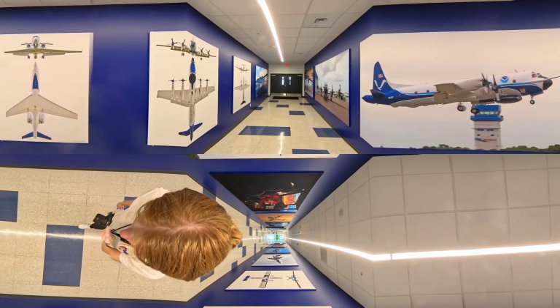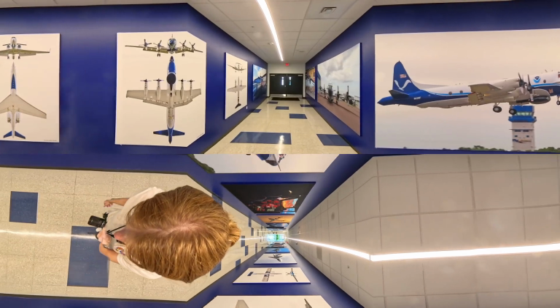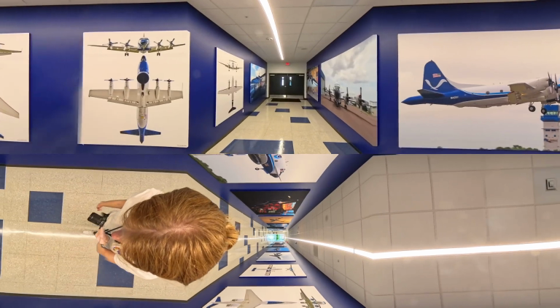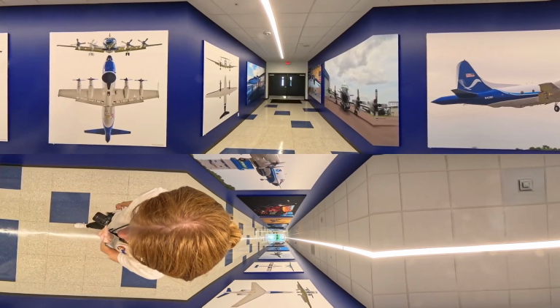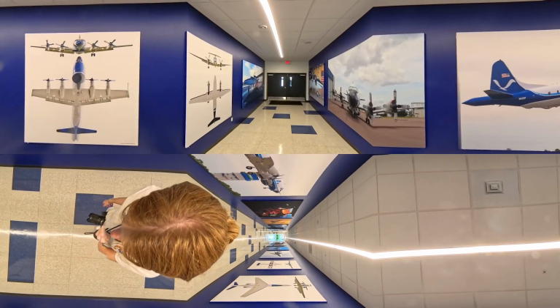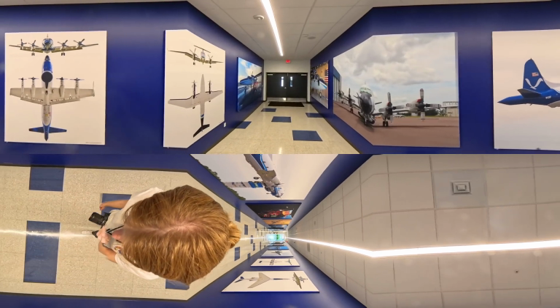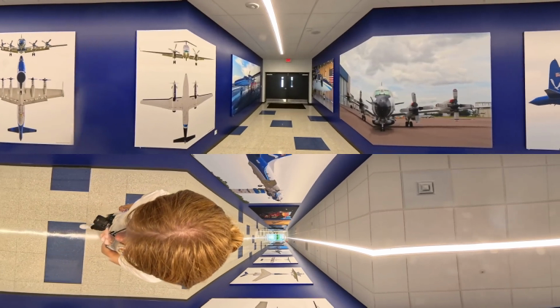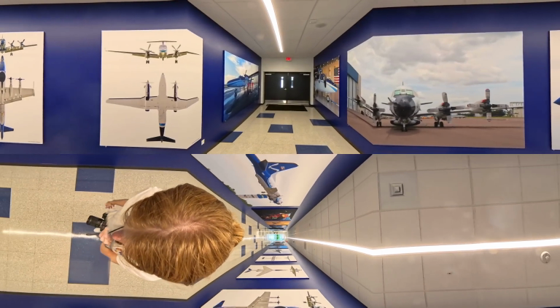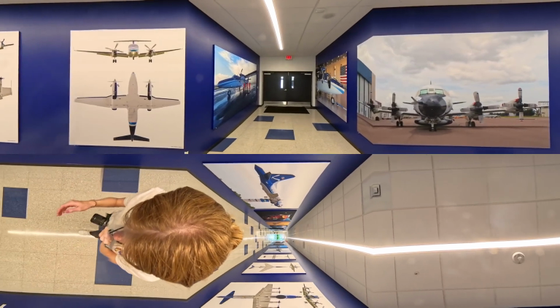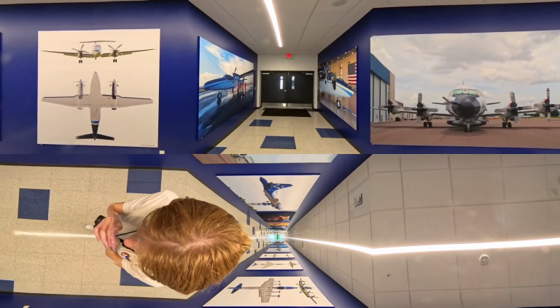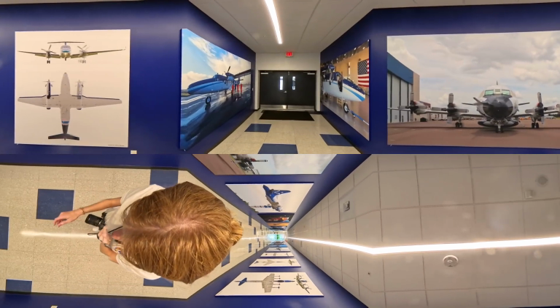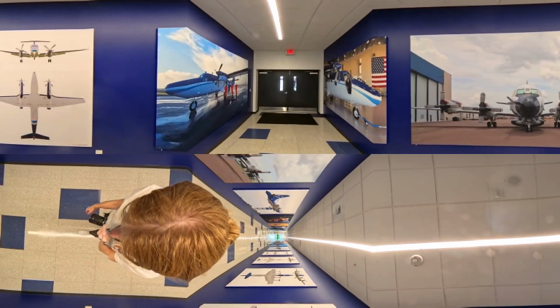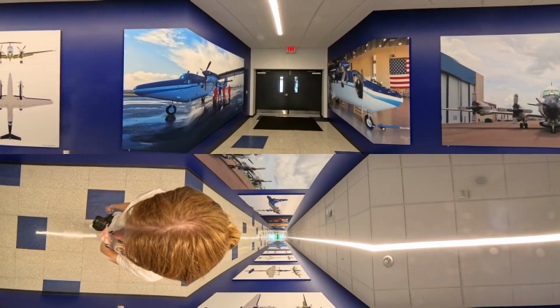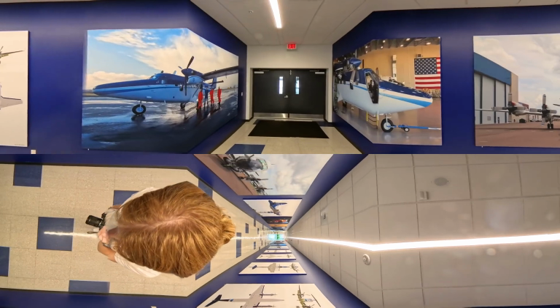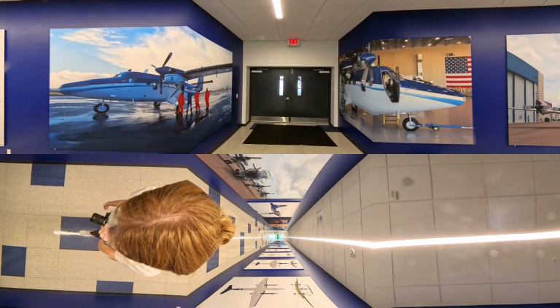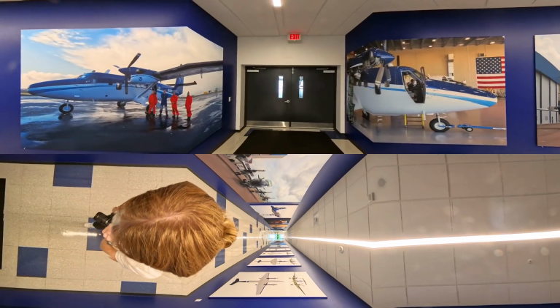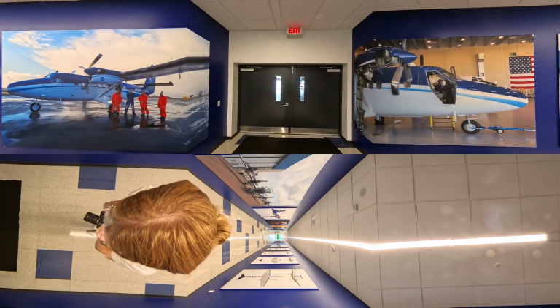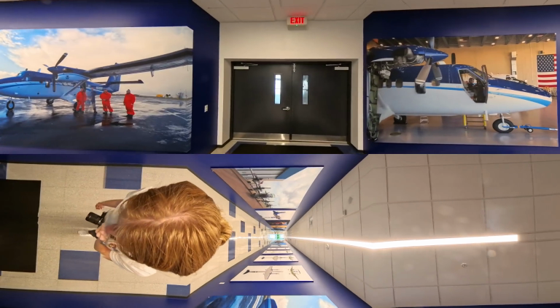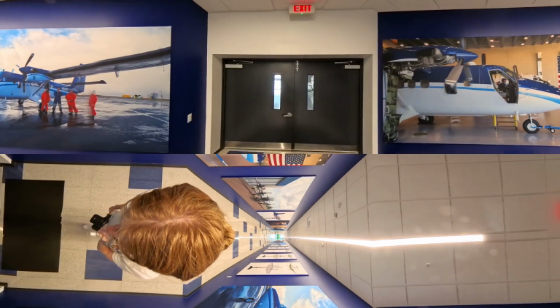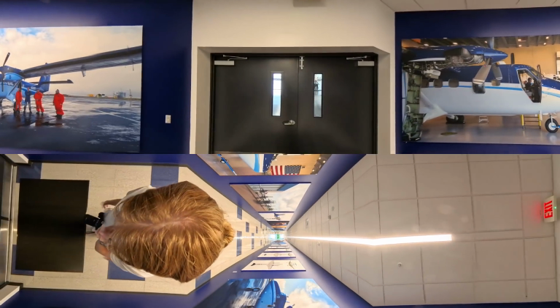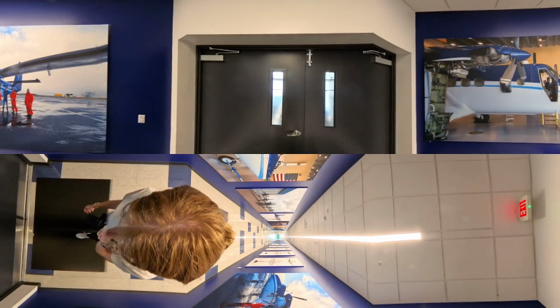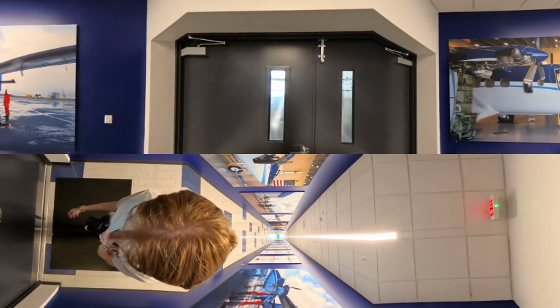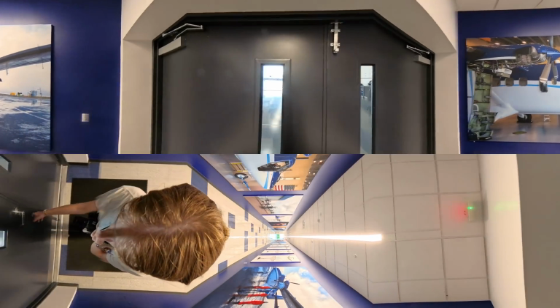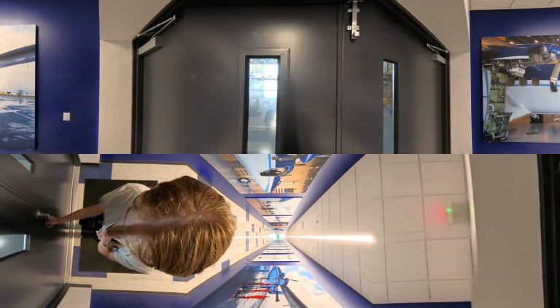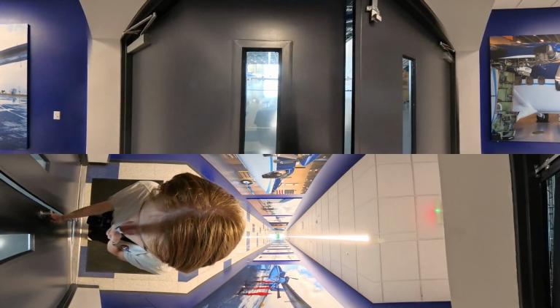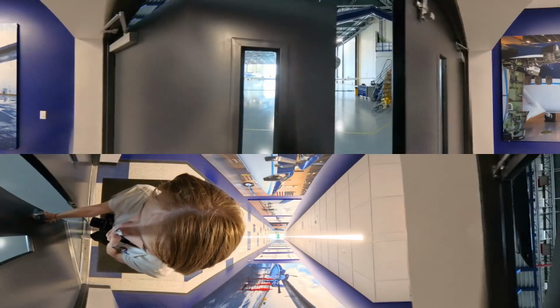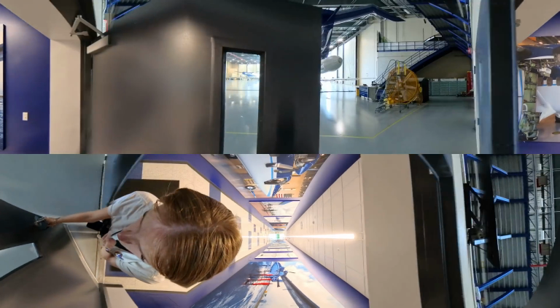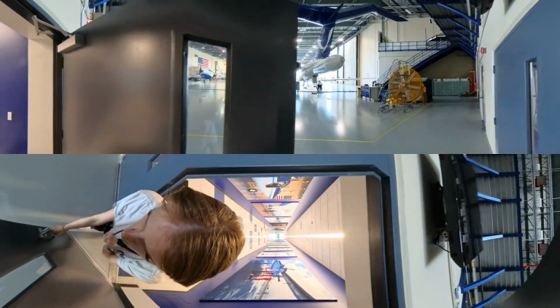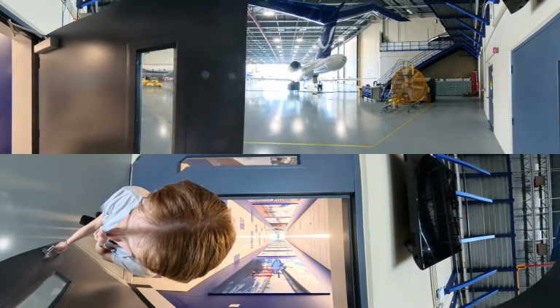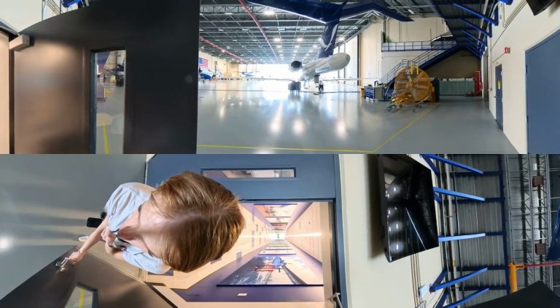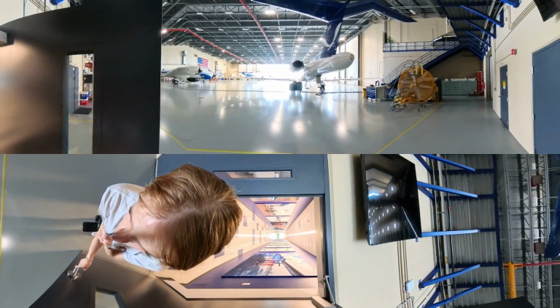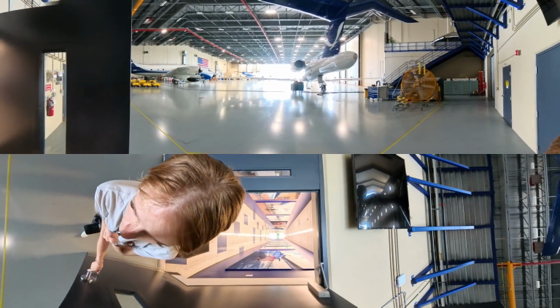Welcome to NOAA. Today we'll be joining hurricane researchers from NOAA's Atlantic Oceanographic and Meteorological Laboratory as they fly into a developing storm. These flights are critical in collecting real-time data to improve hurricane forecasts.